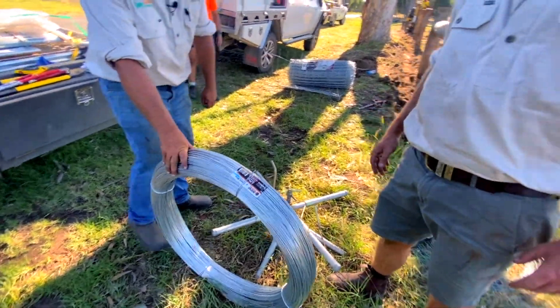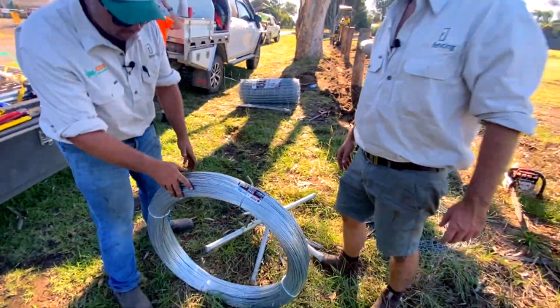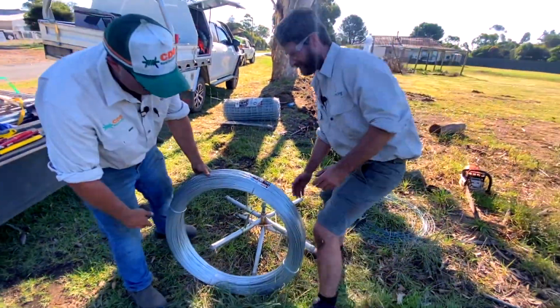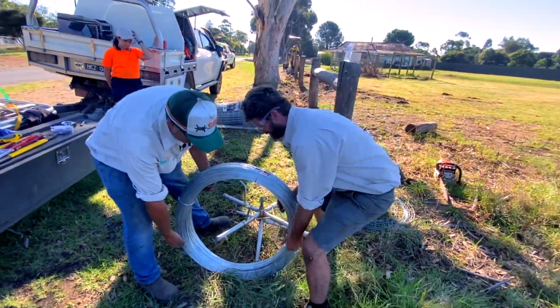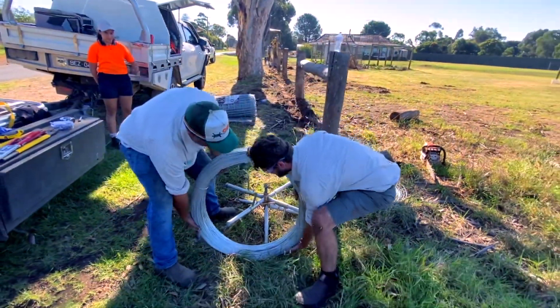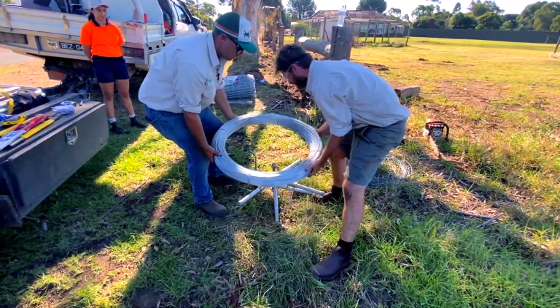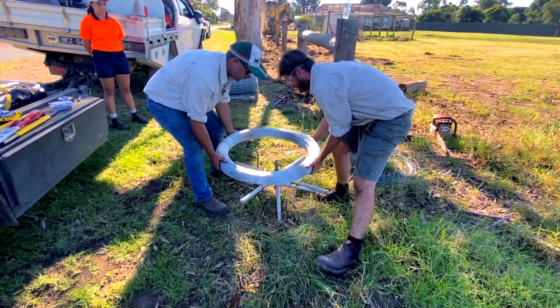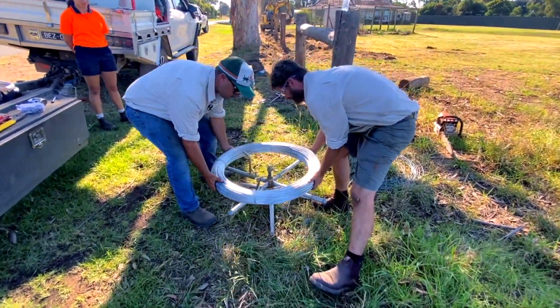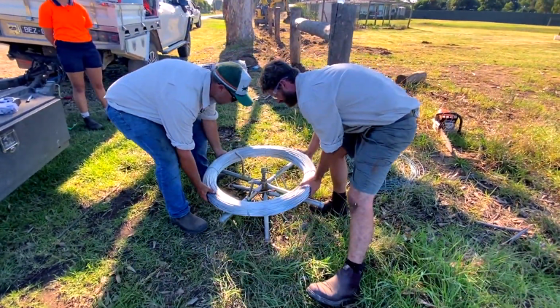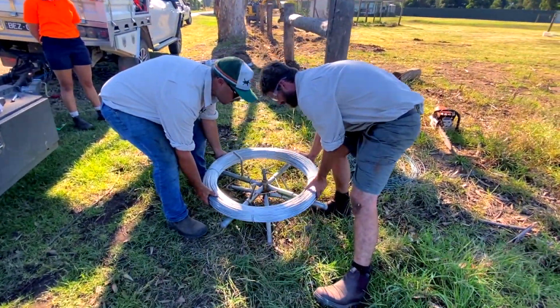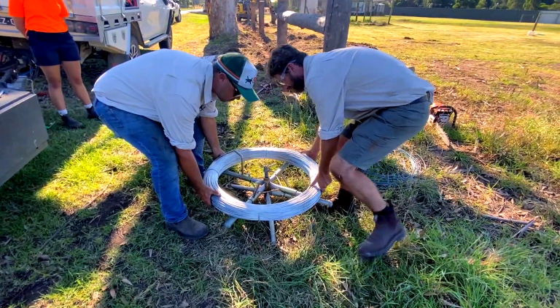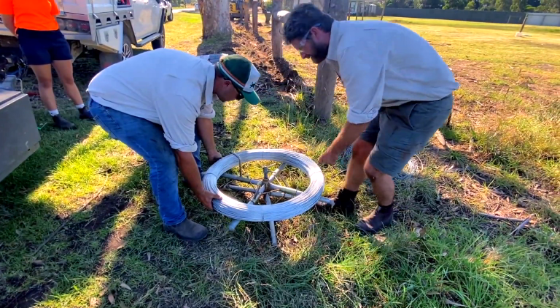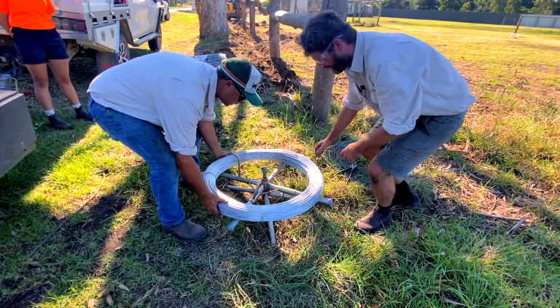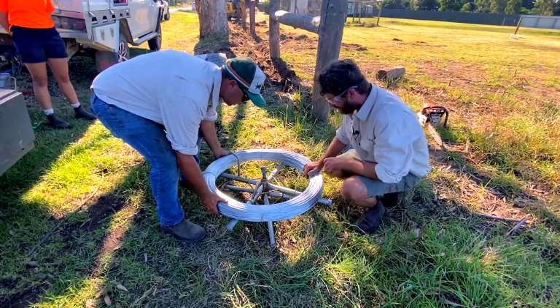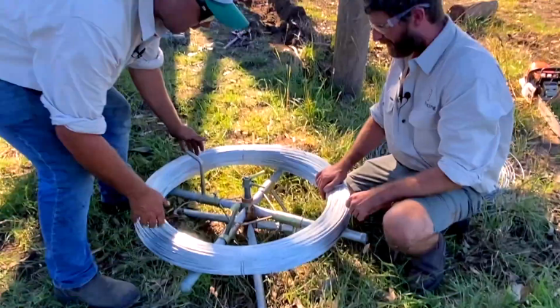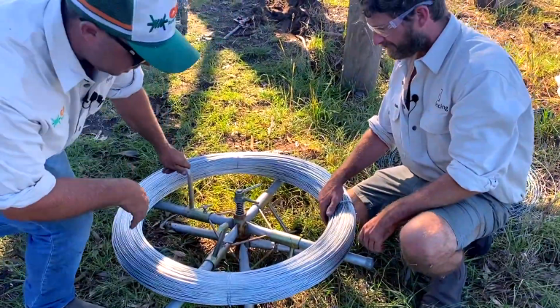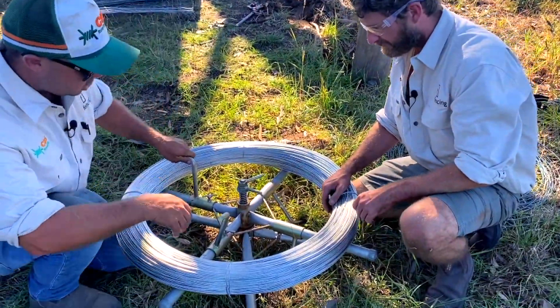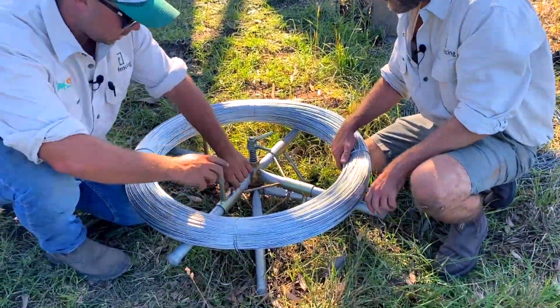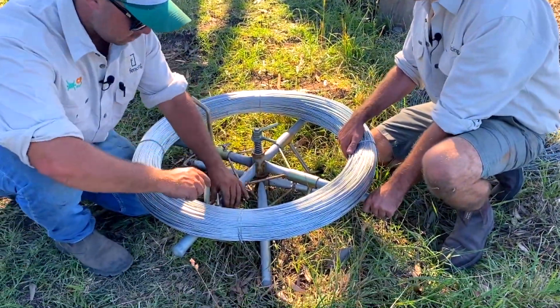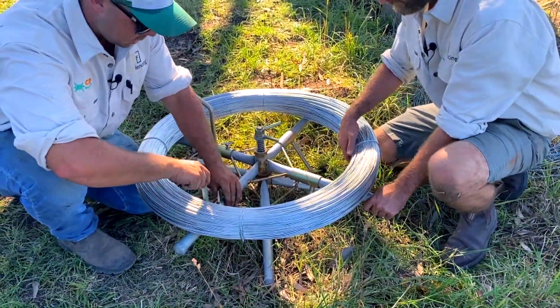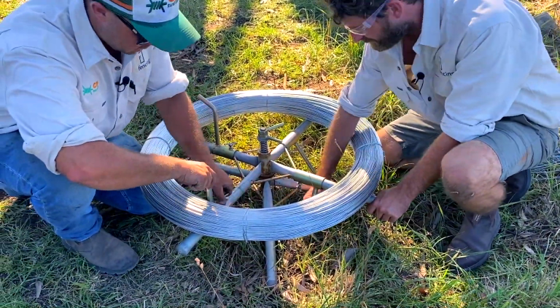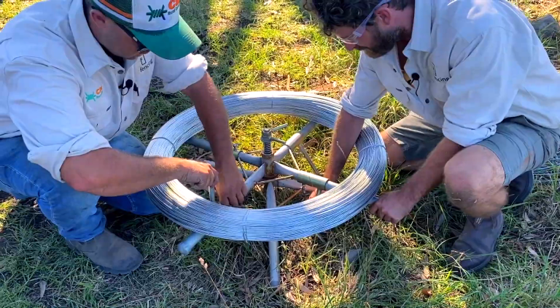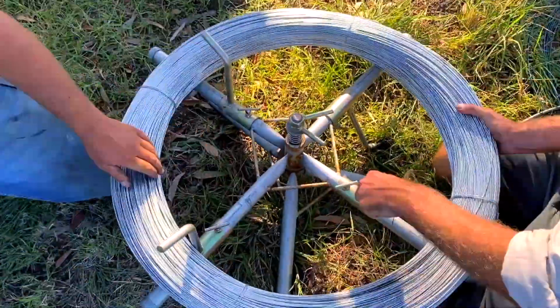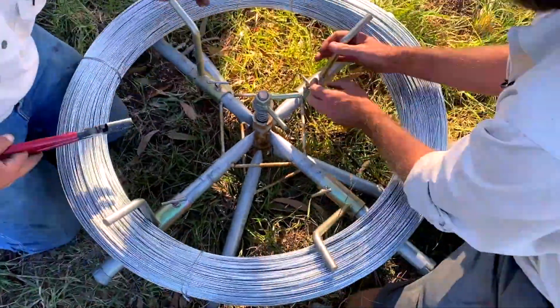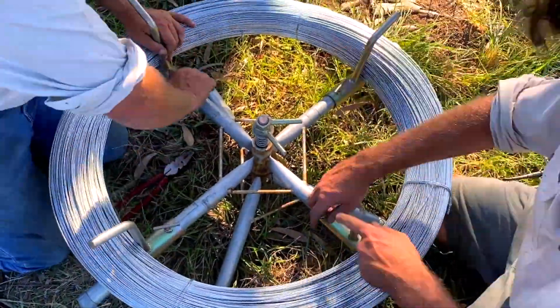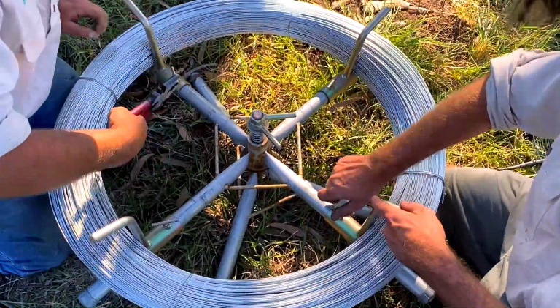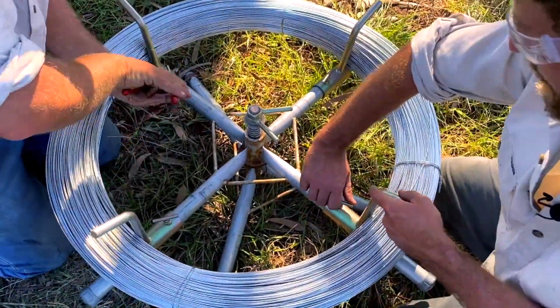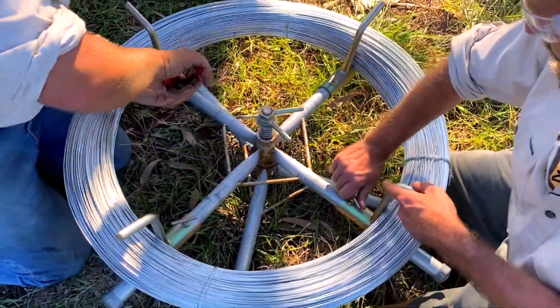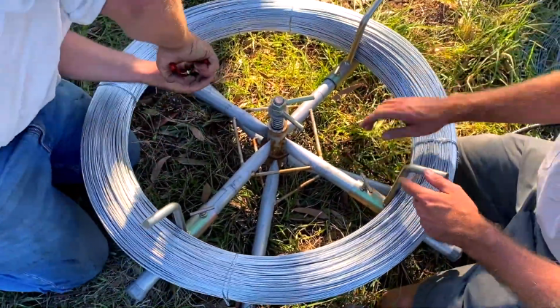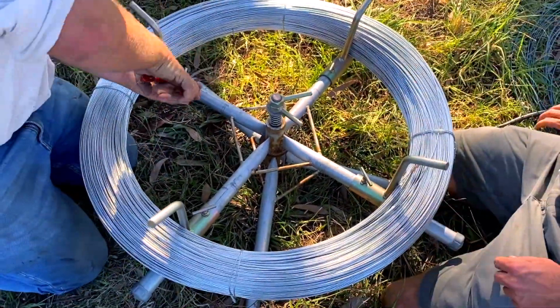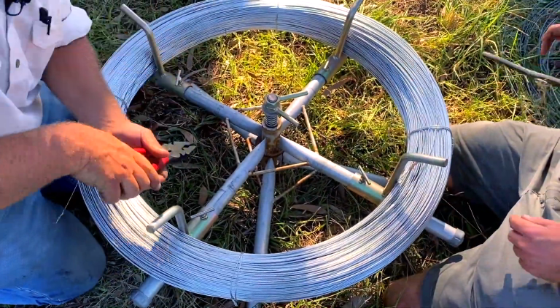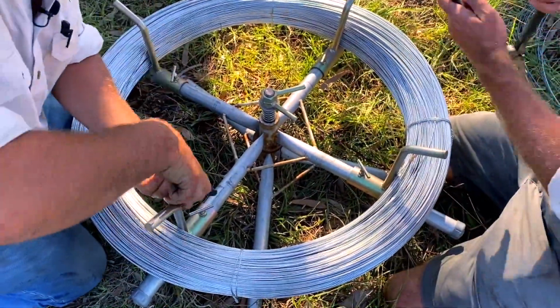So then we're just two persons. Try and get it sort of in the centre on these wire spinners — it'll make life easier down the track. Simply loosen your clamps and then just give it a little bit of an extra tweak.